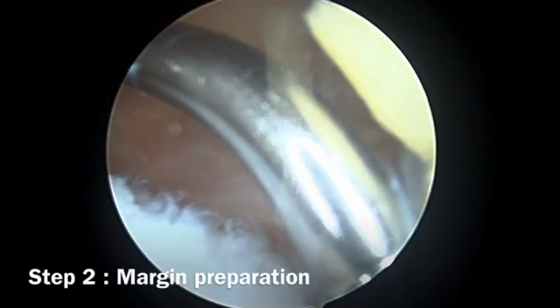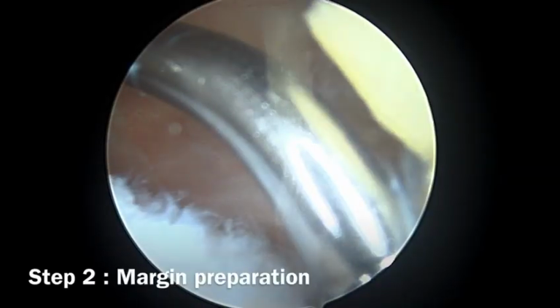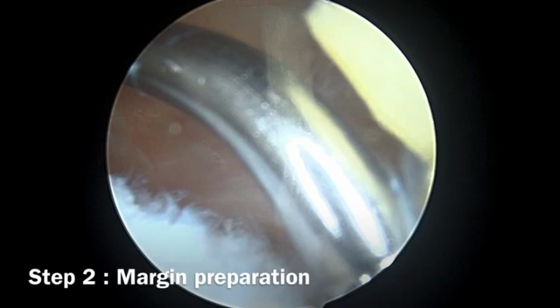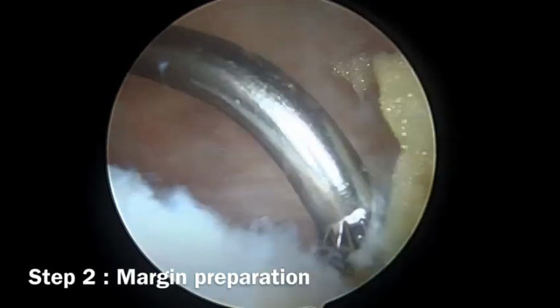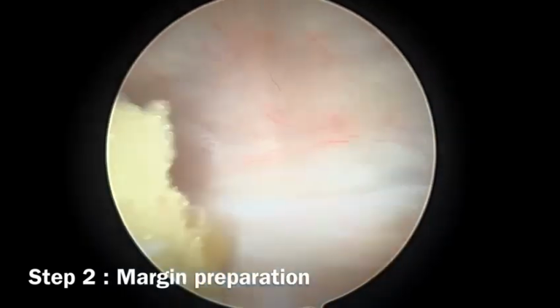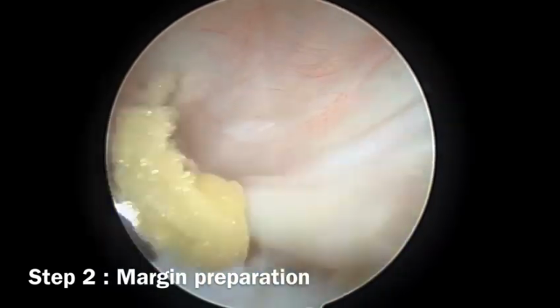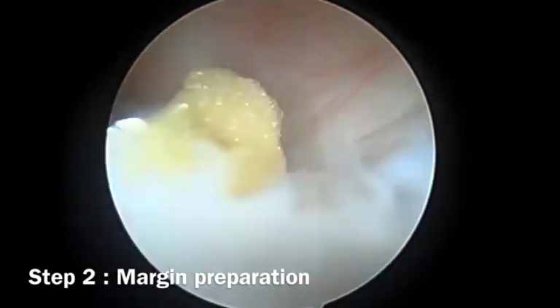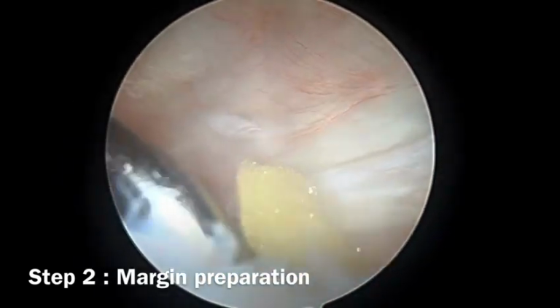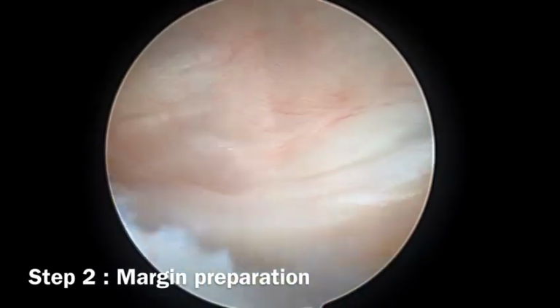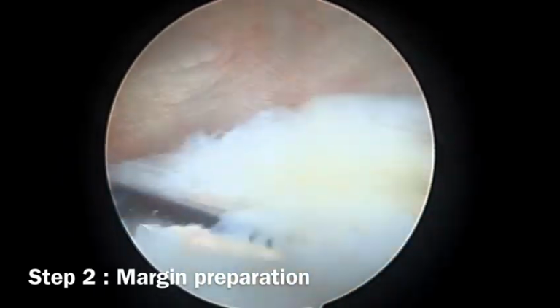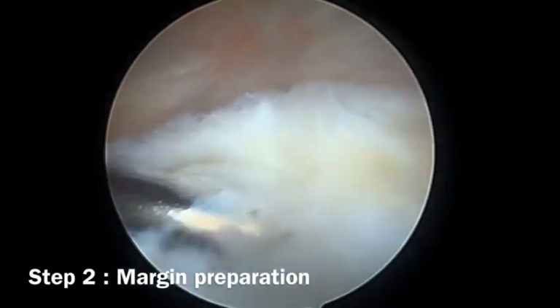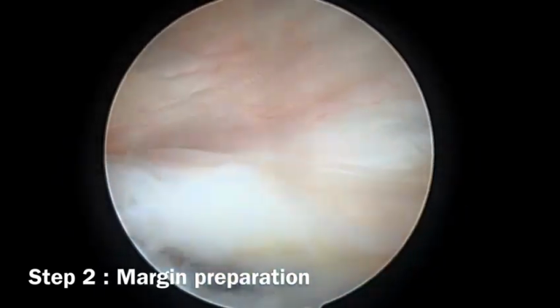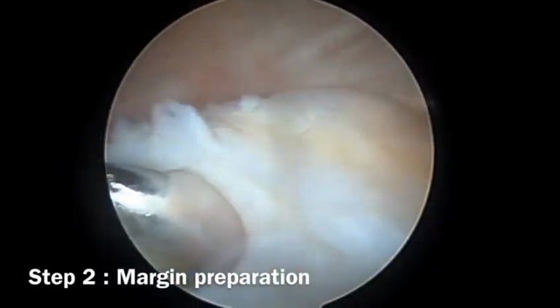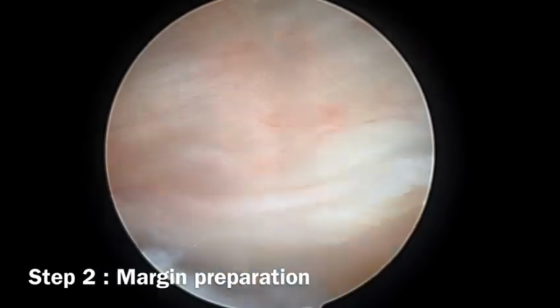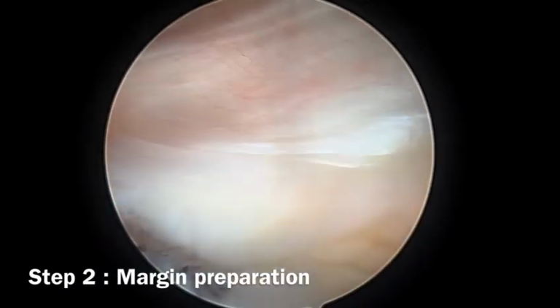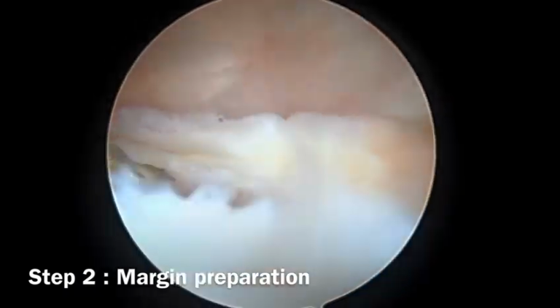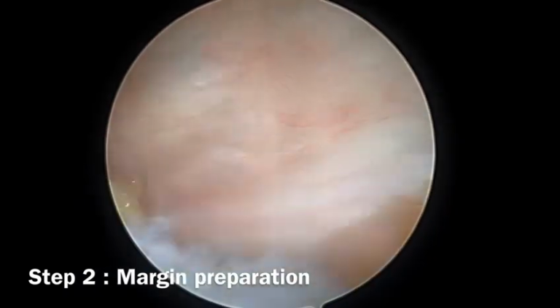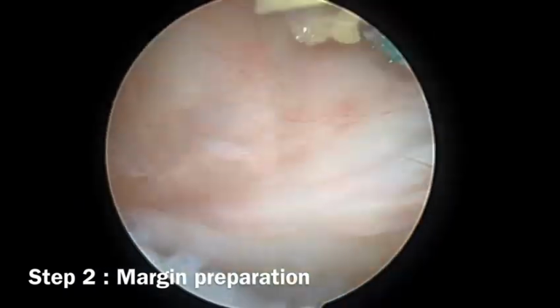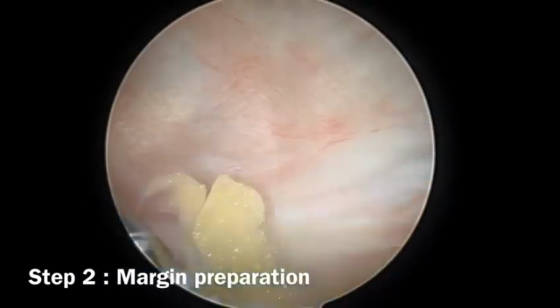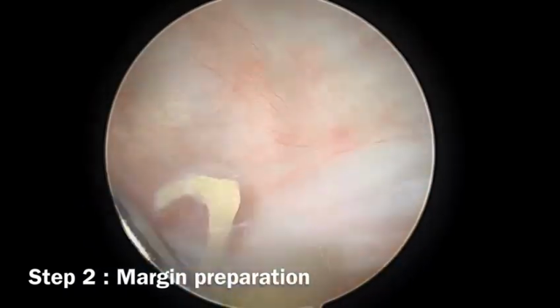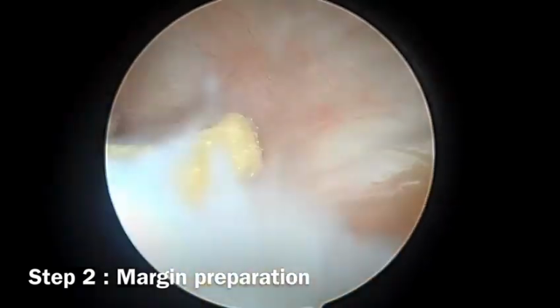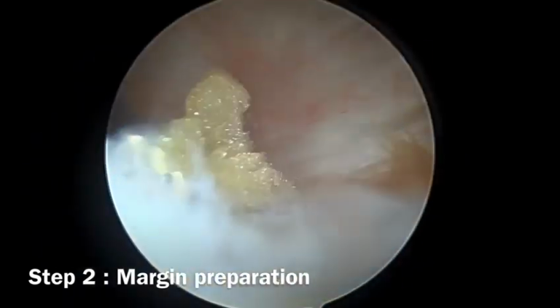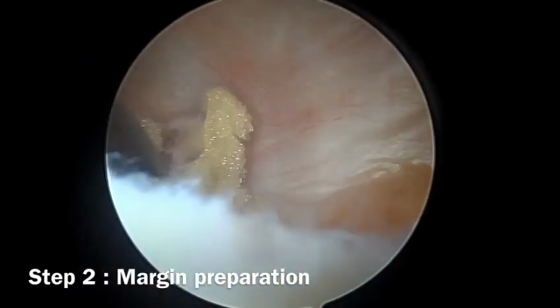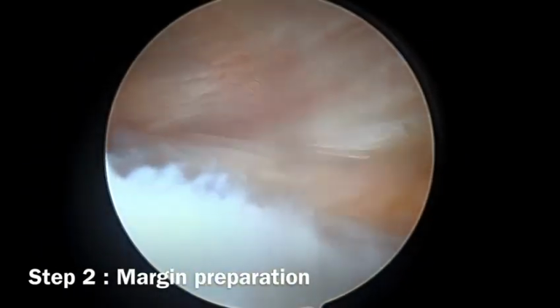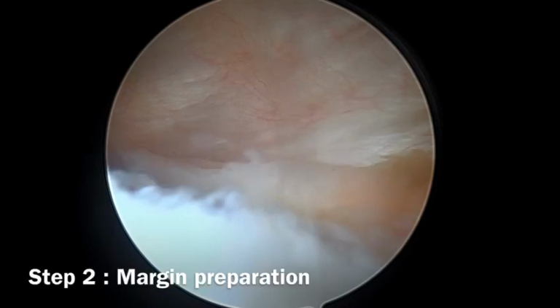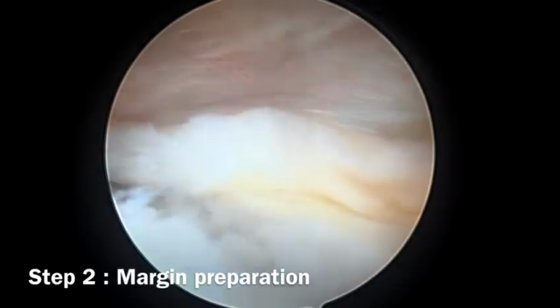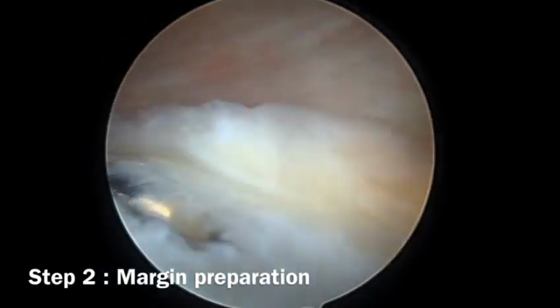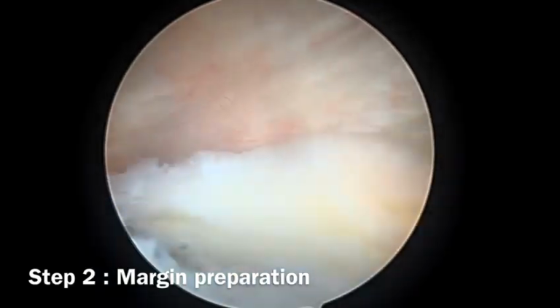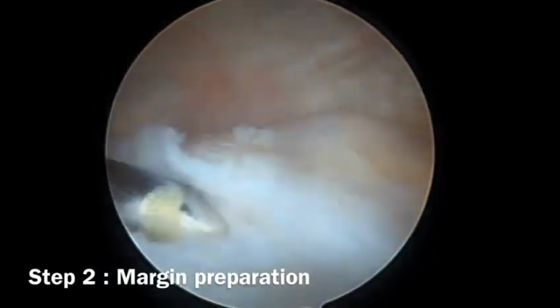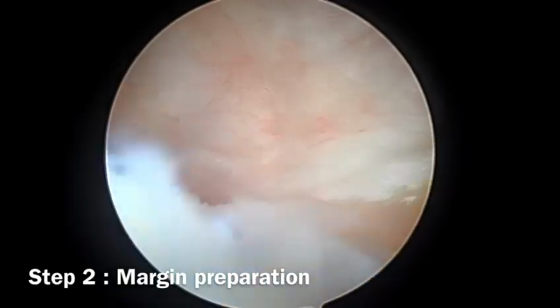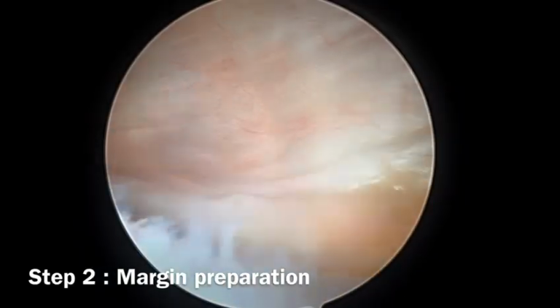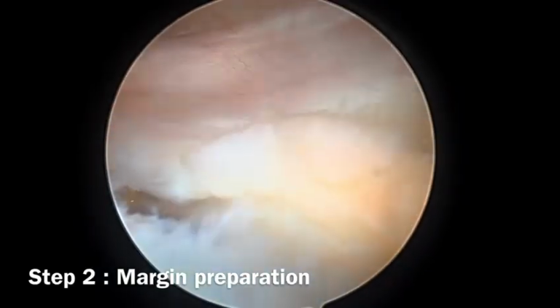Step two is margin preparation and elevation of the capsular and meniscal margins. We use a shaver to prepare the margins and a diamond rasp to elevate the margins from the underlying bone.